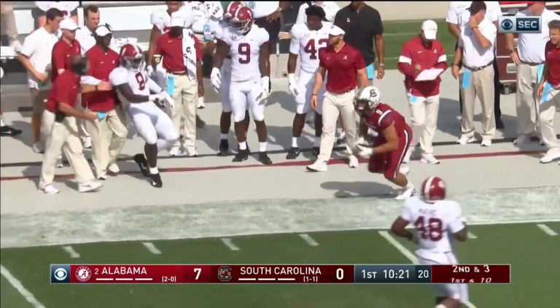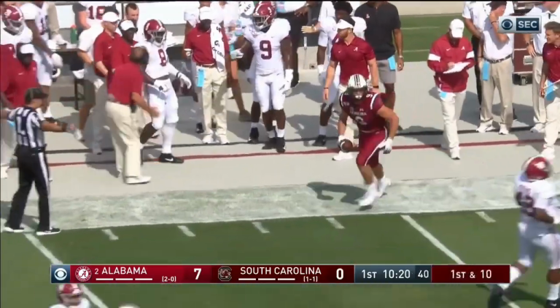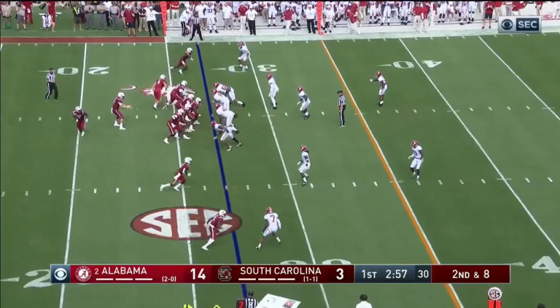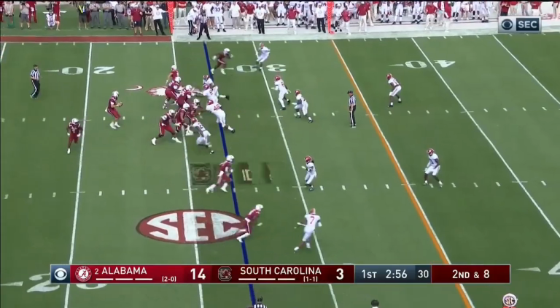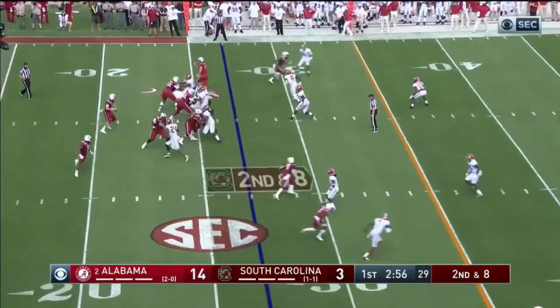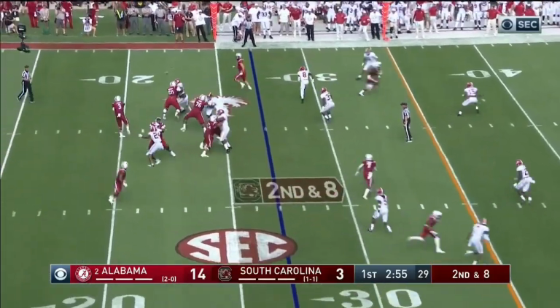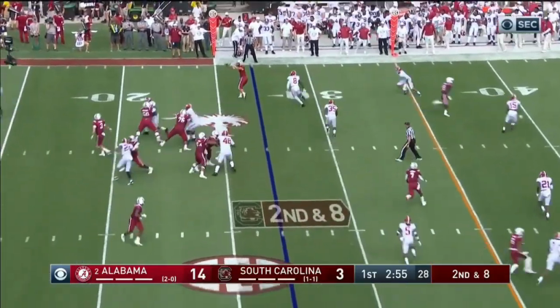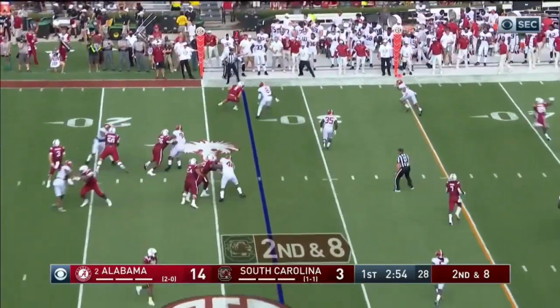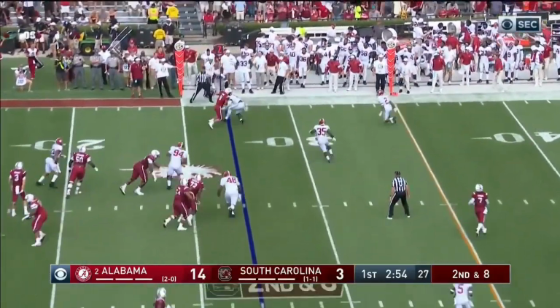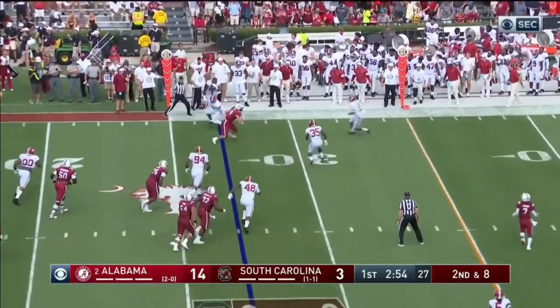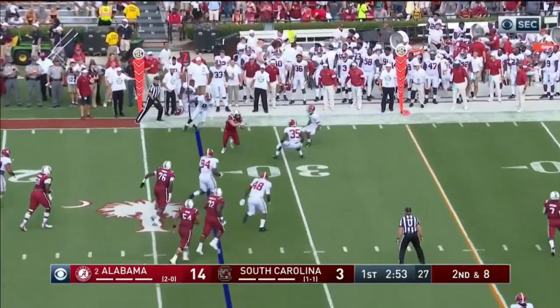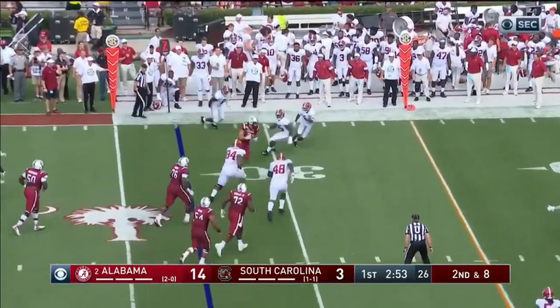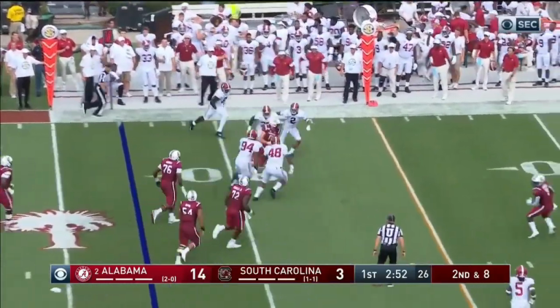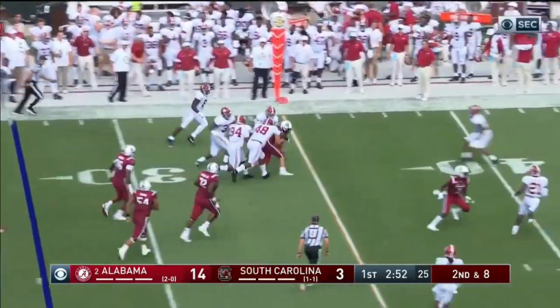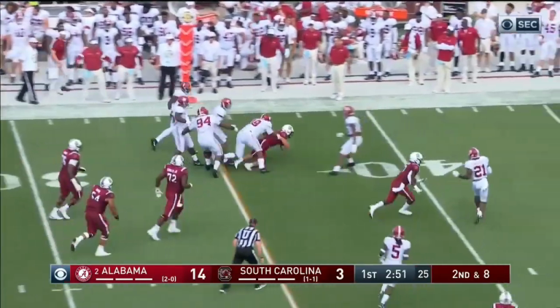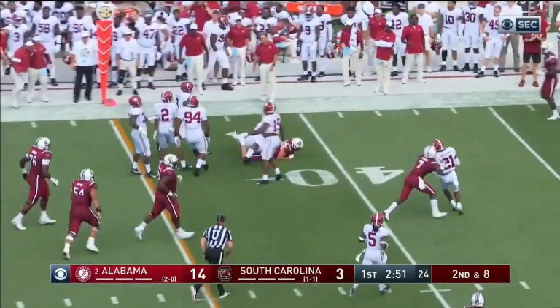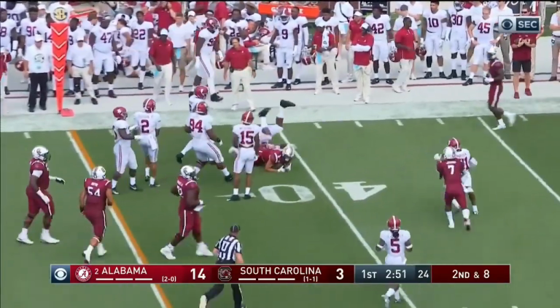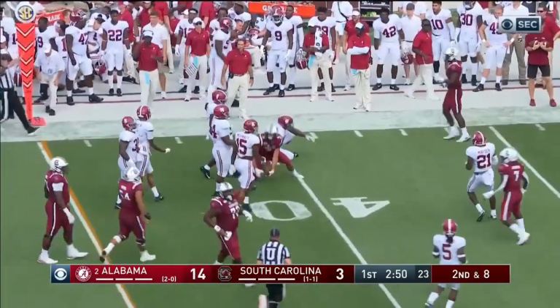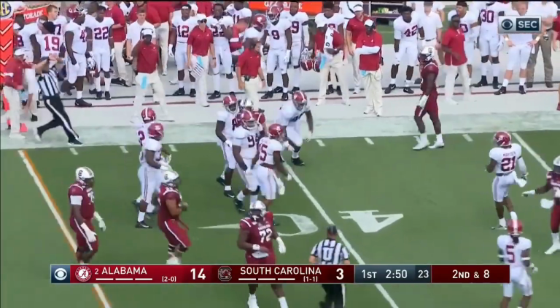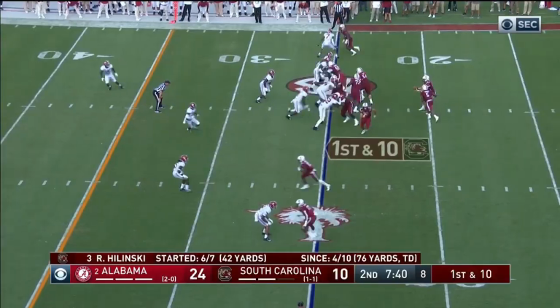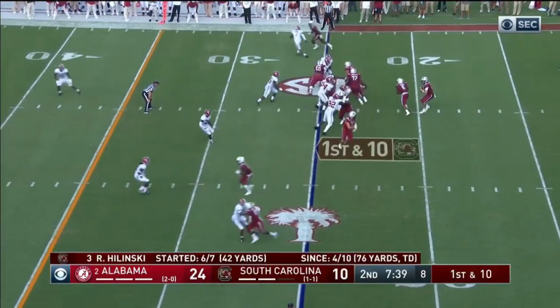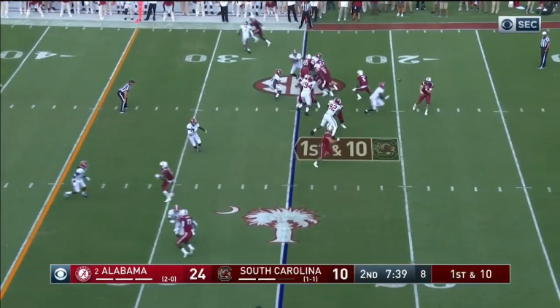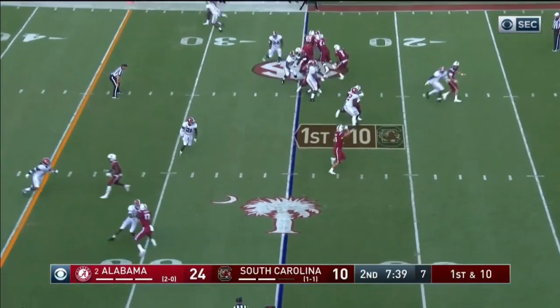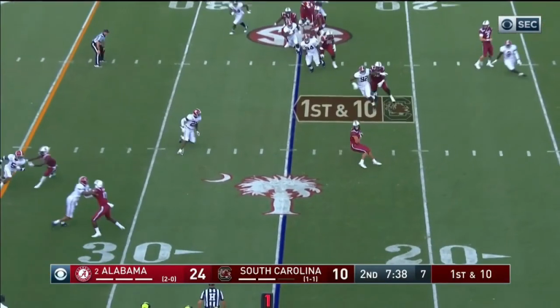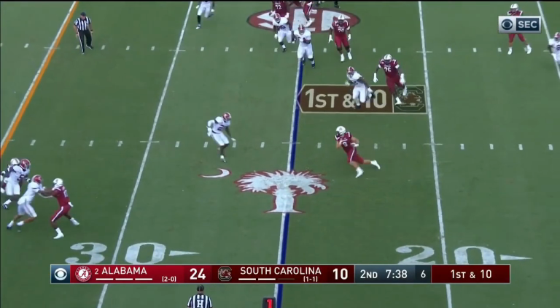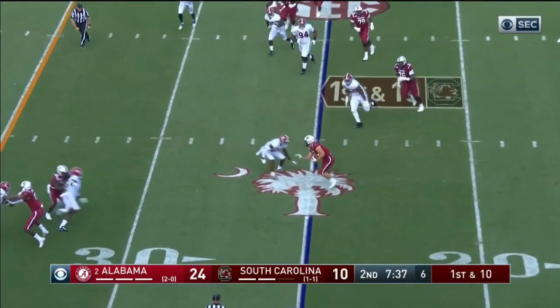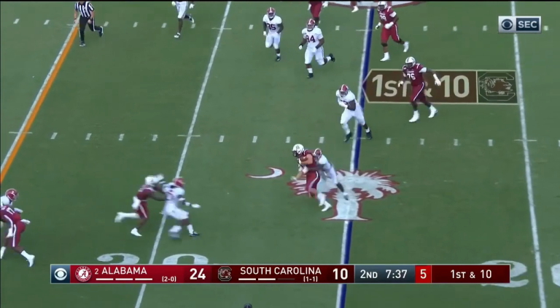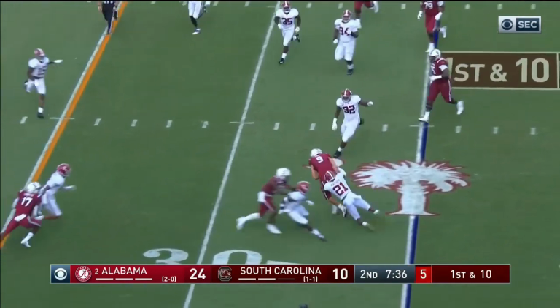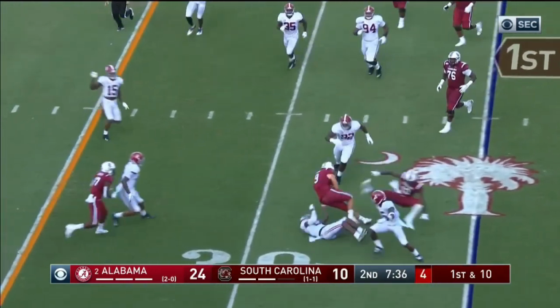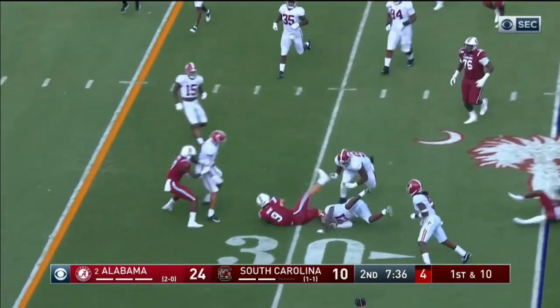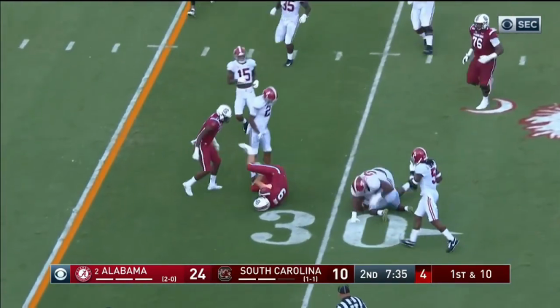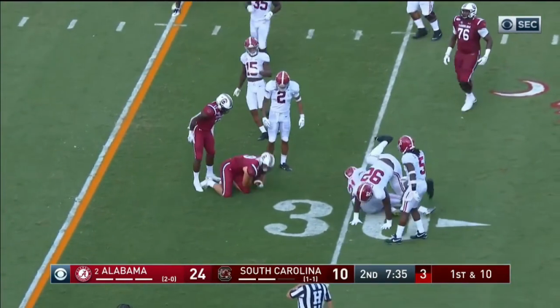Nick Muse — 201 passes for almost 3,600 yards and 38 touchdowns. Here's Muse. First down. You just gotta concentrate on your job. Here's a quick throw to Muse, the tight end, and he goes for about six.